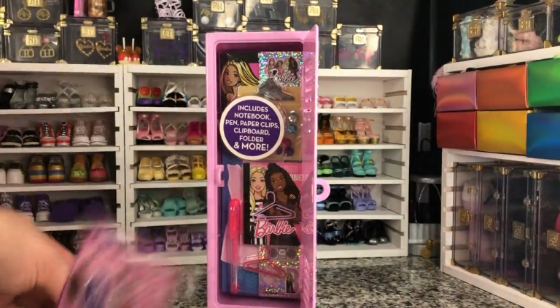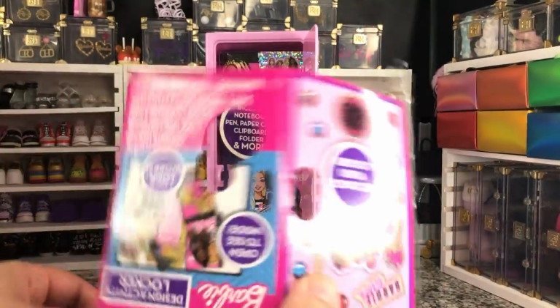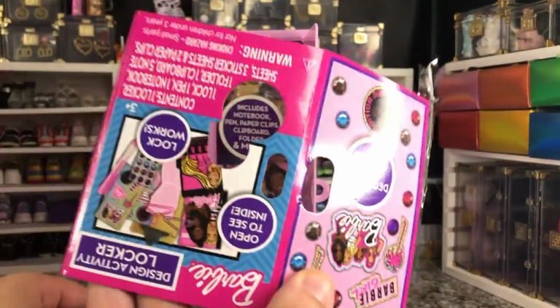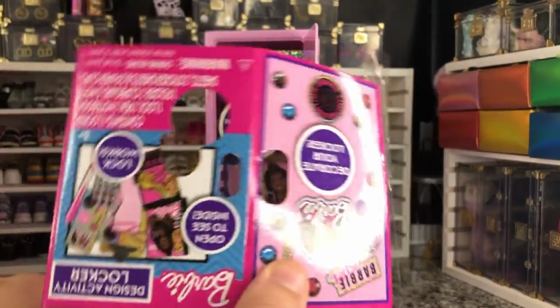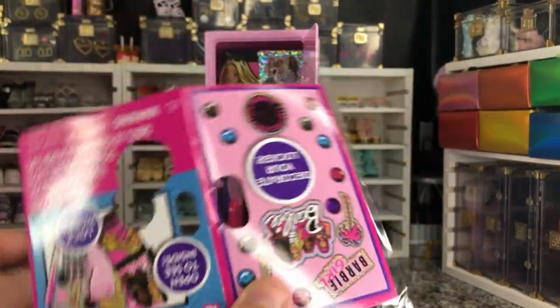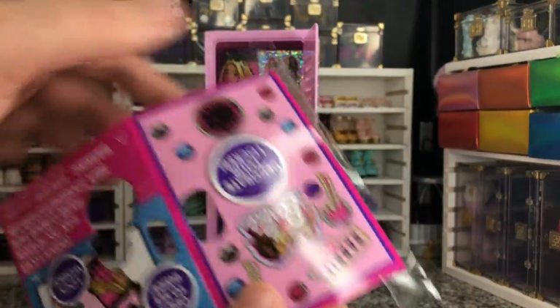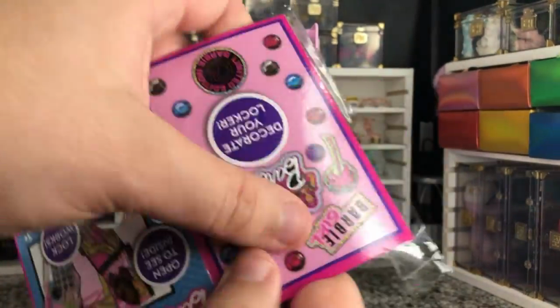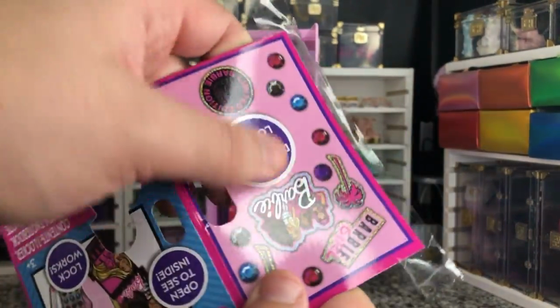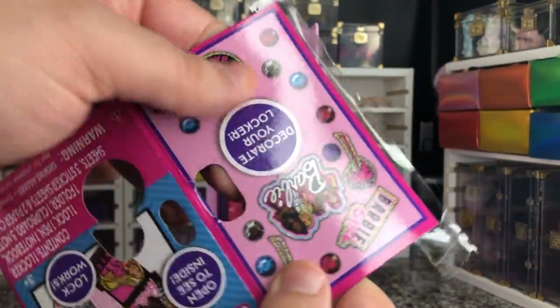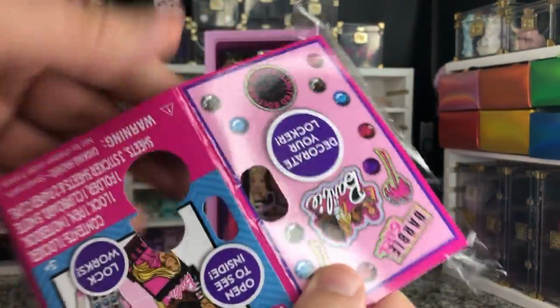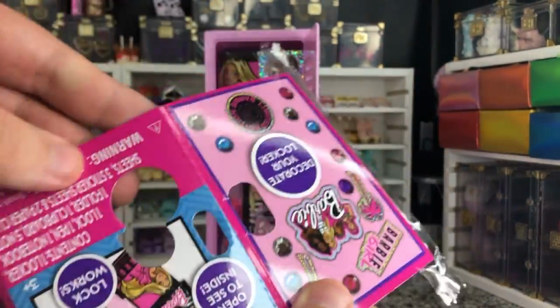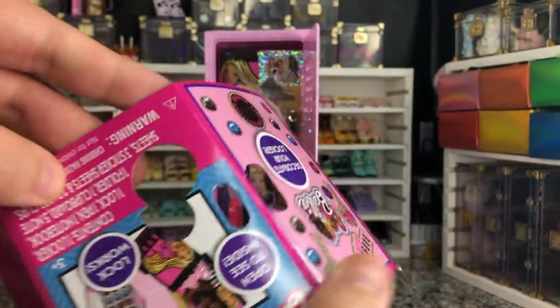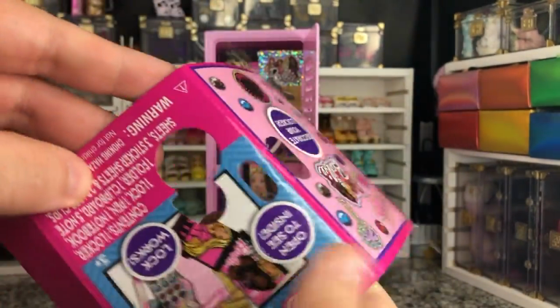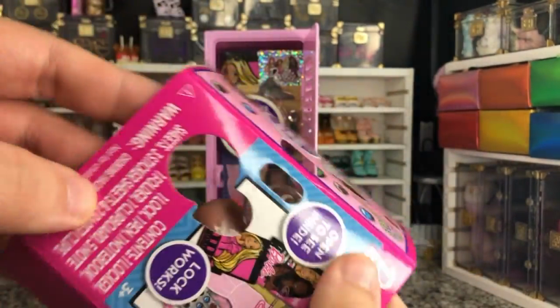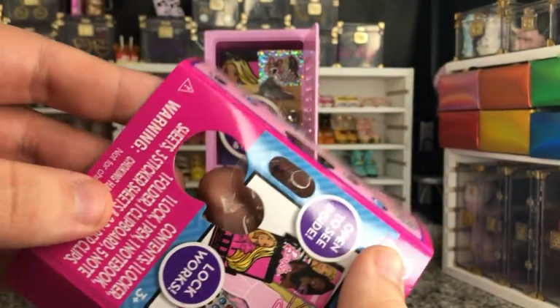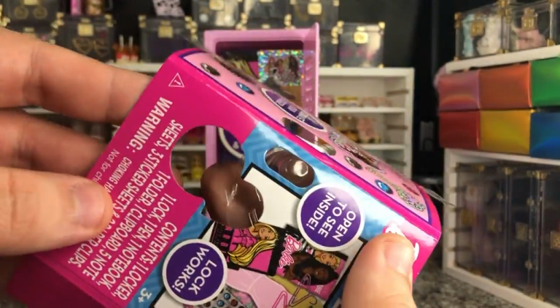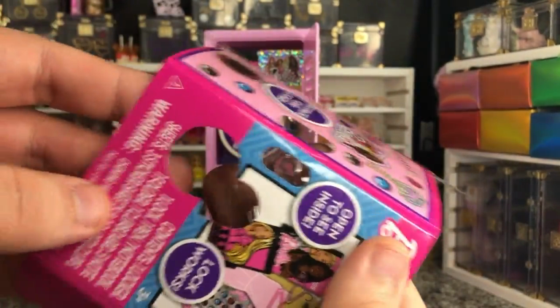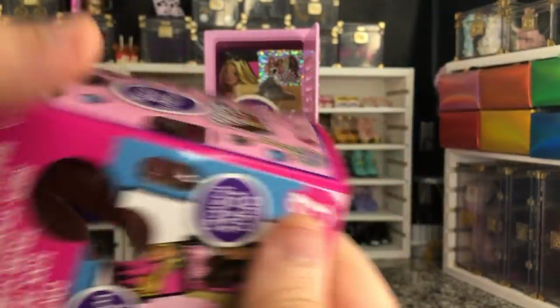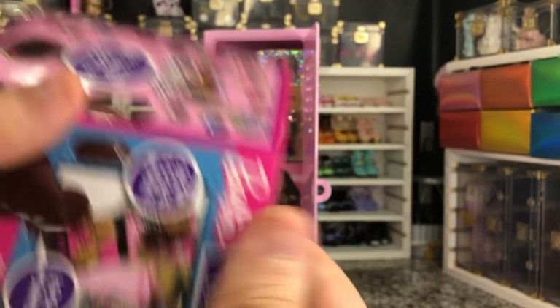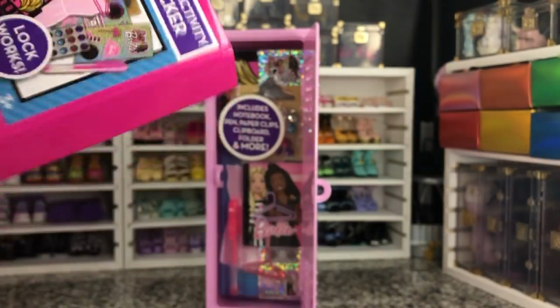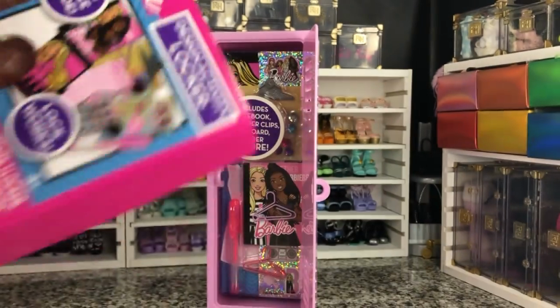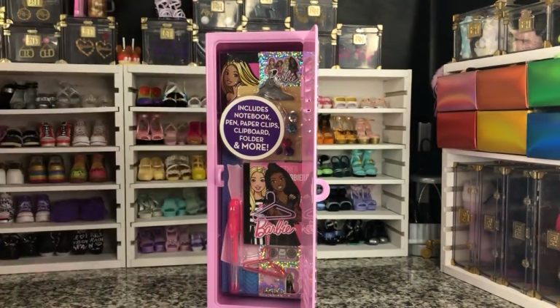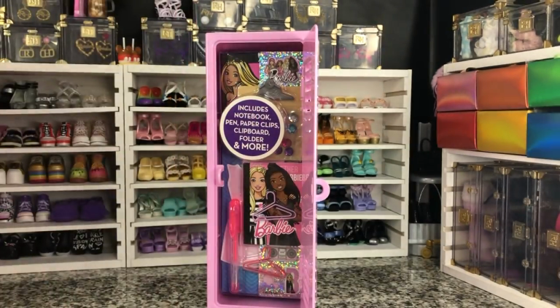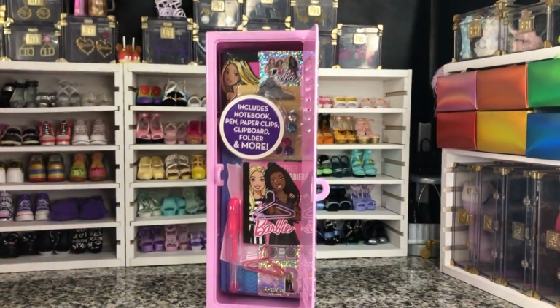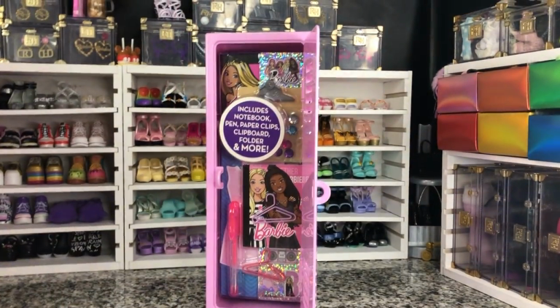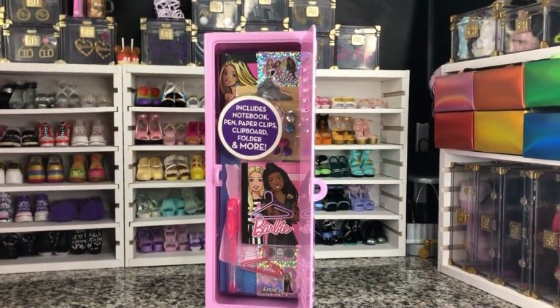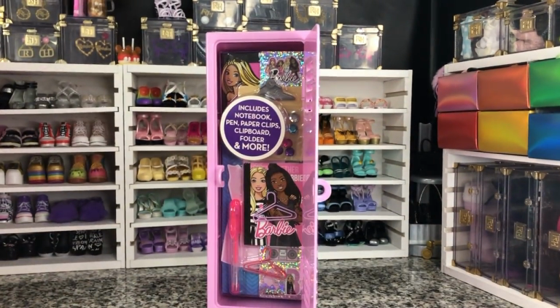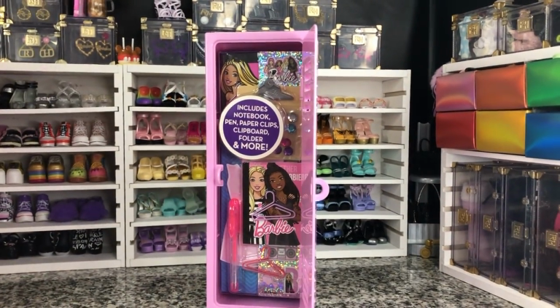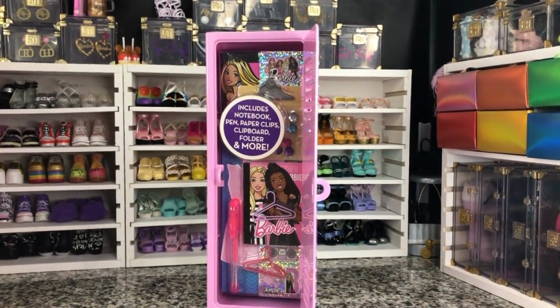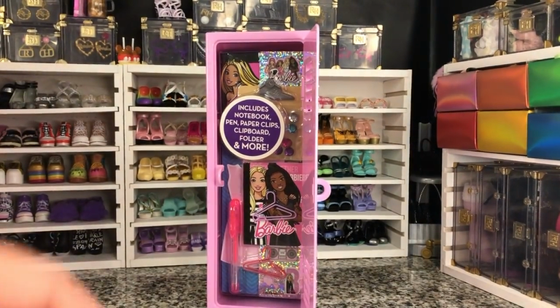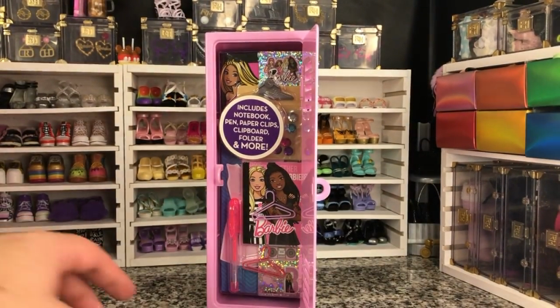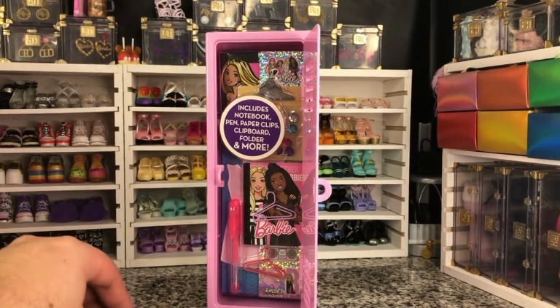And that's it for the front section. None of these are like stickers that you pull off or anything like that. Let's see what else we've got in here.